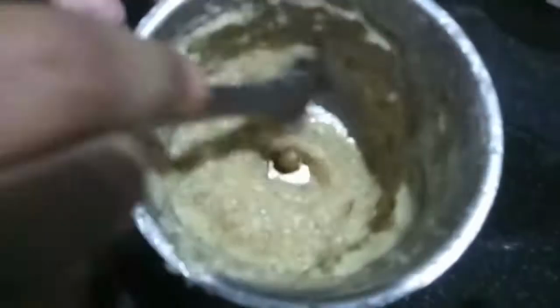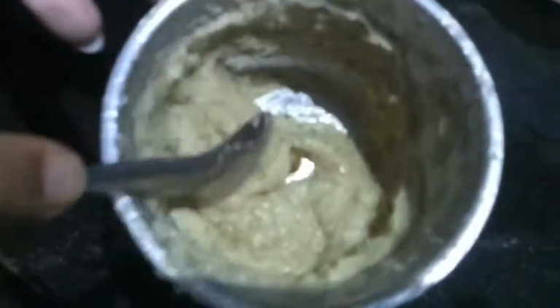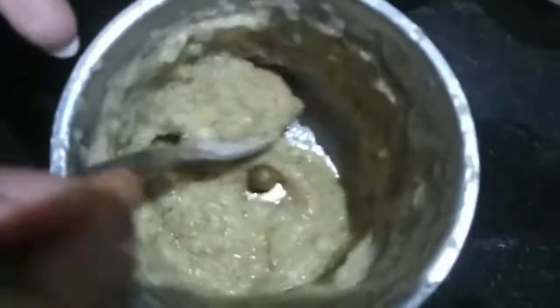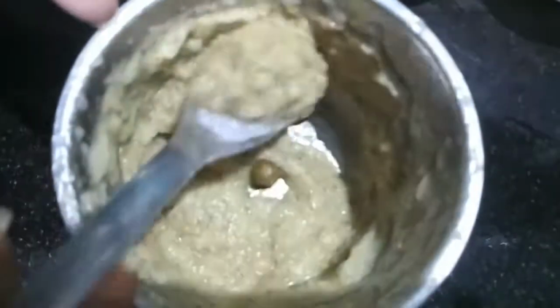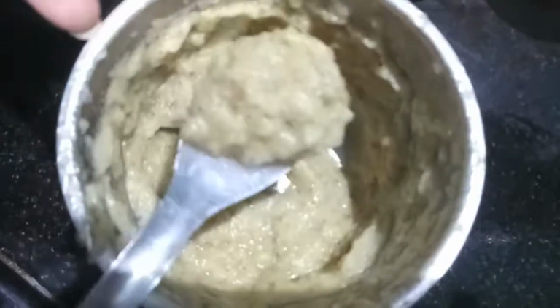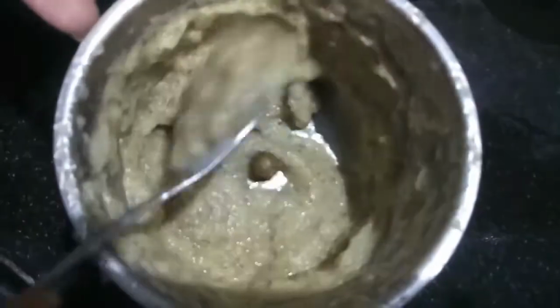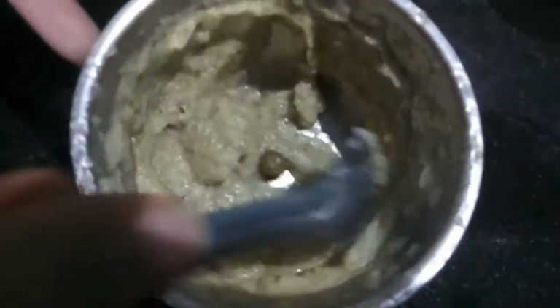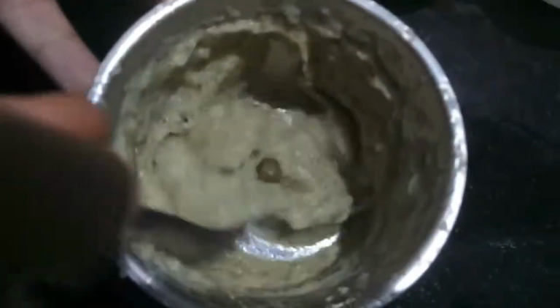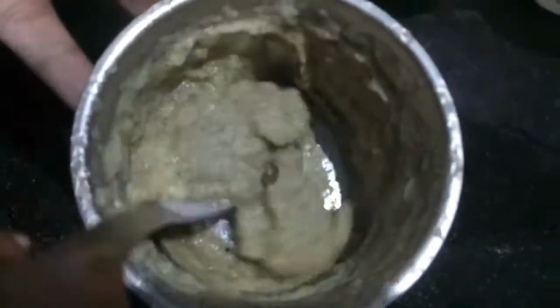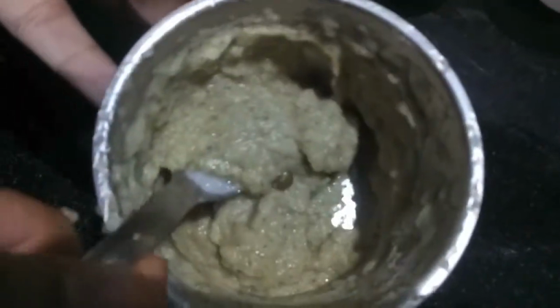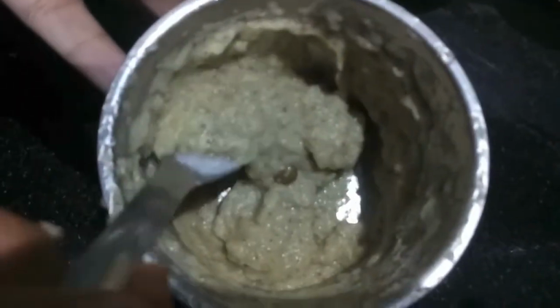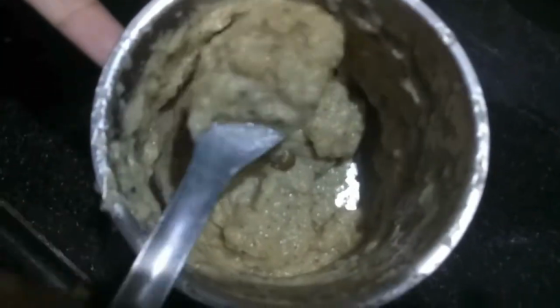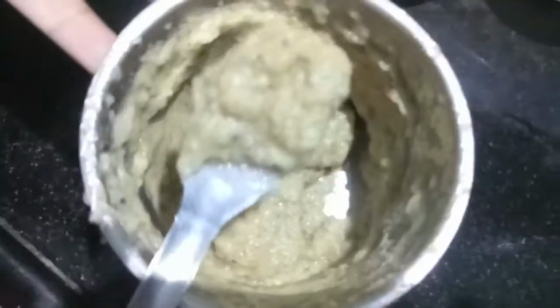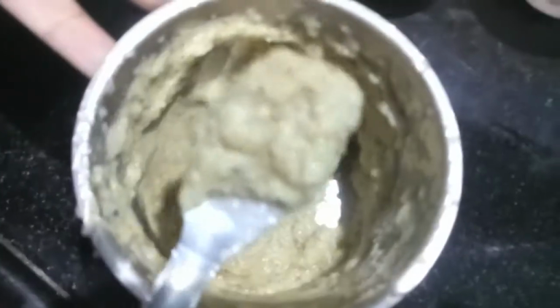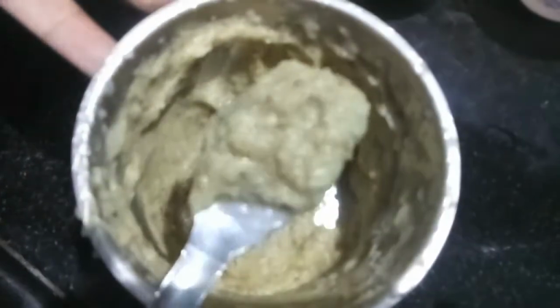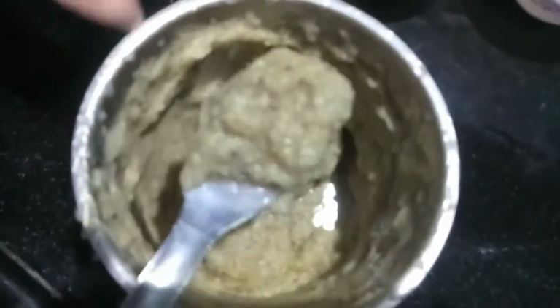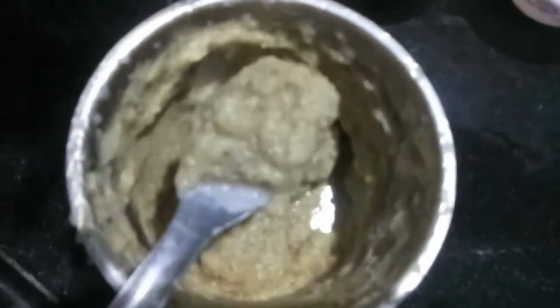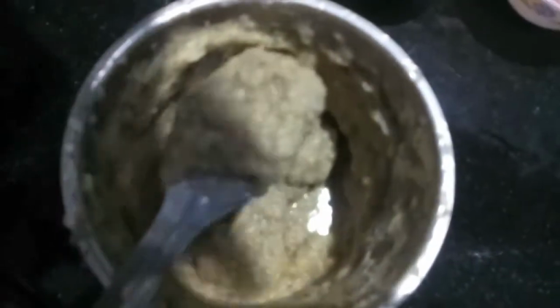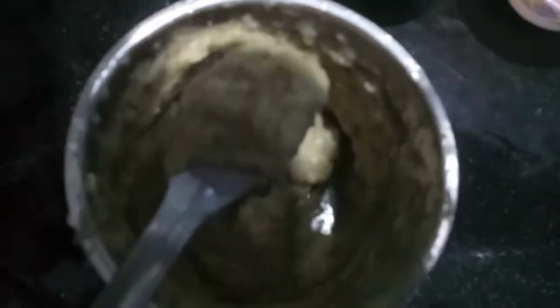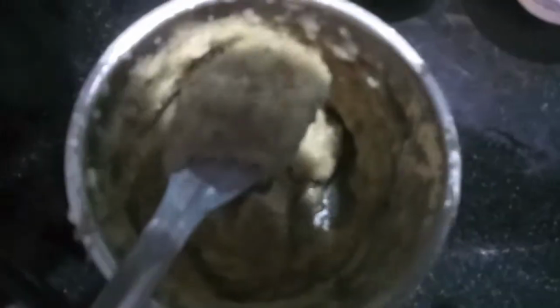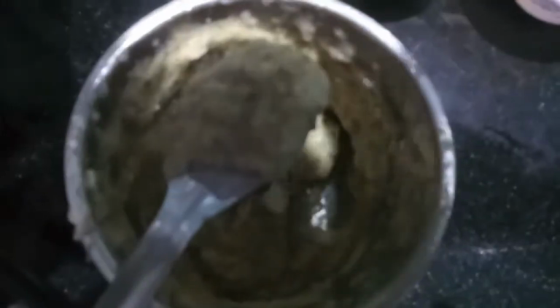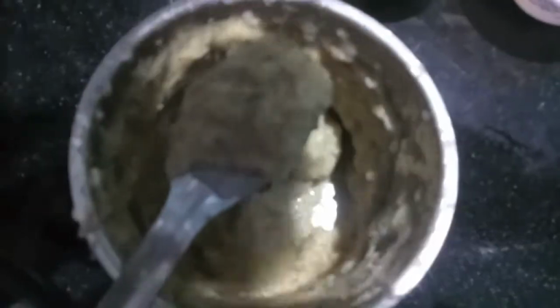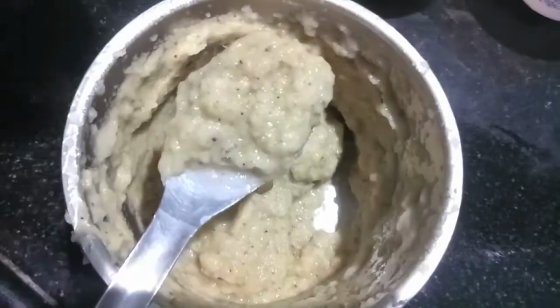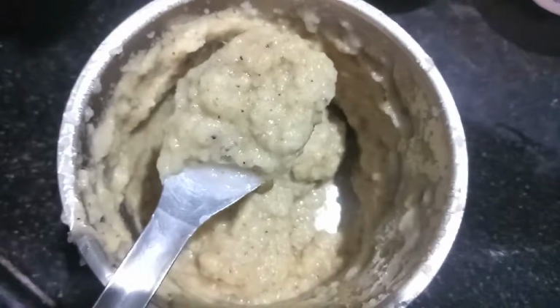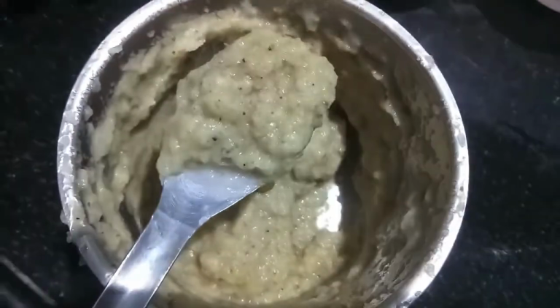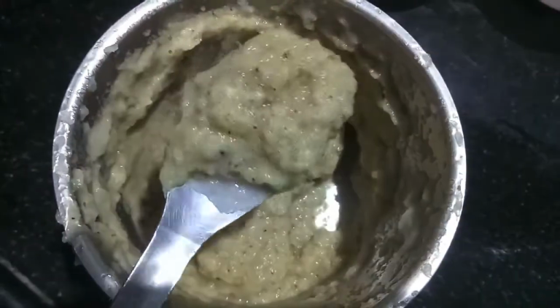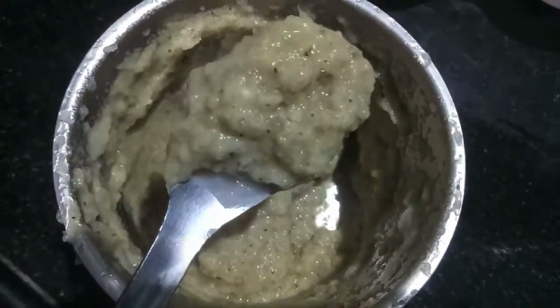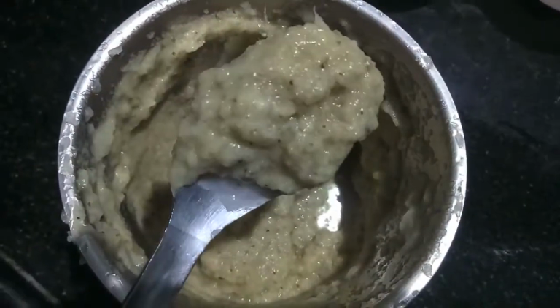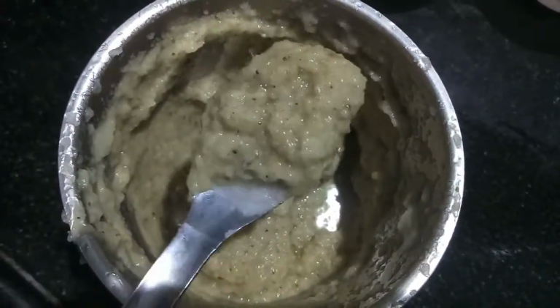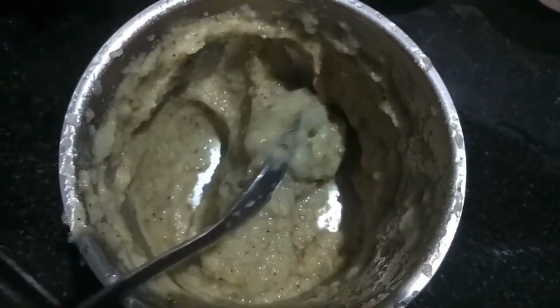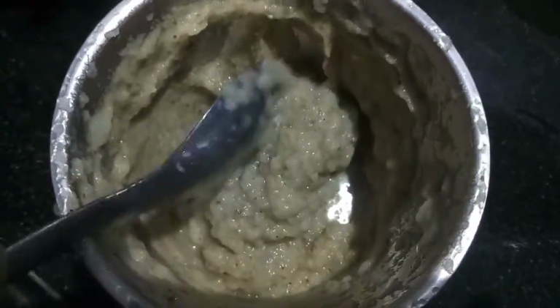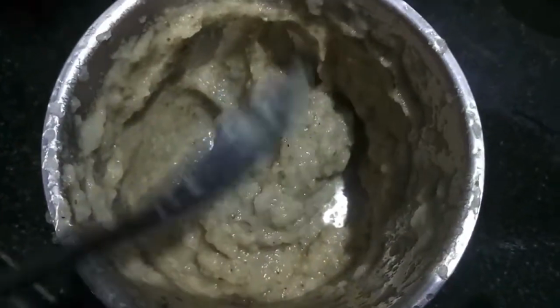As you can see, the paste is ready and it is a bit thick and a bit coarse — not too fine.